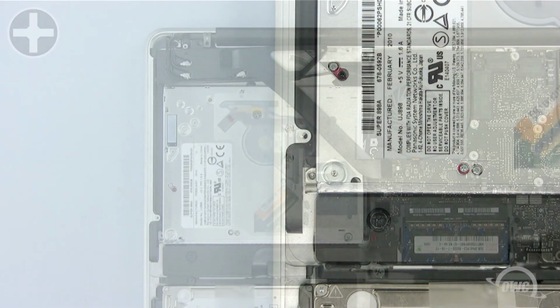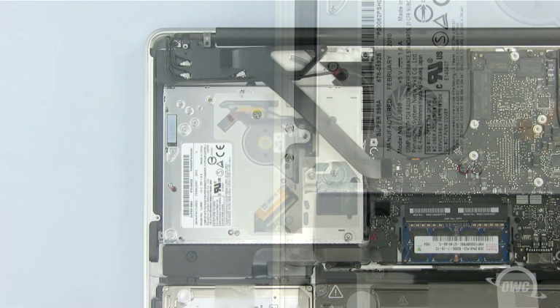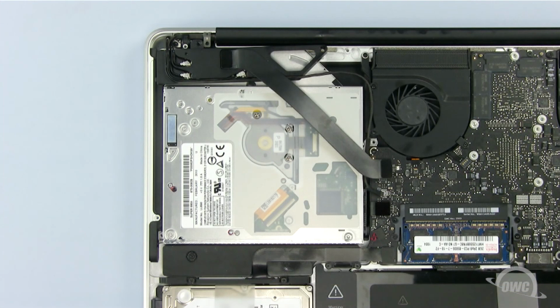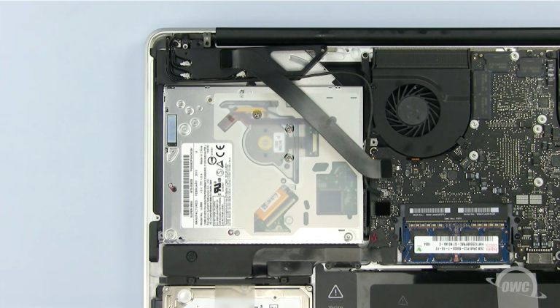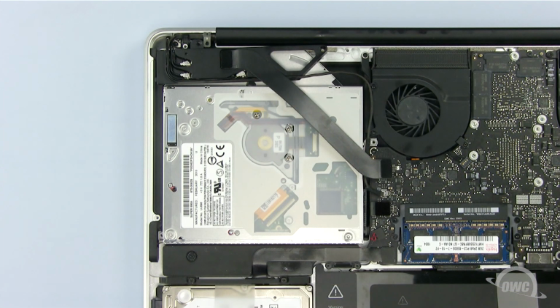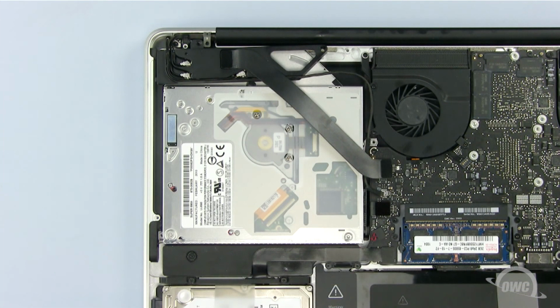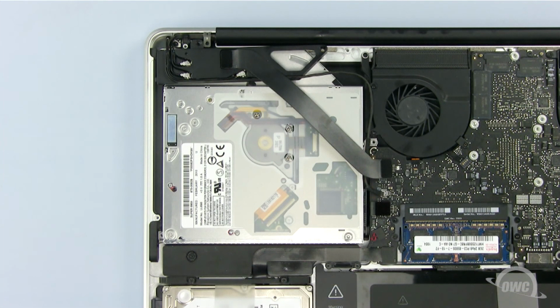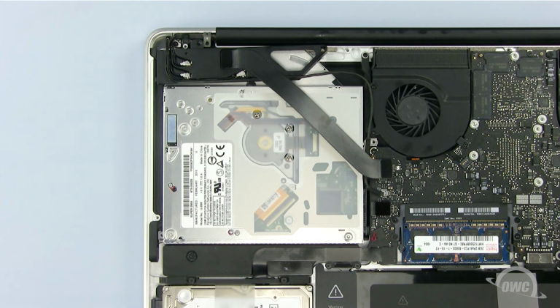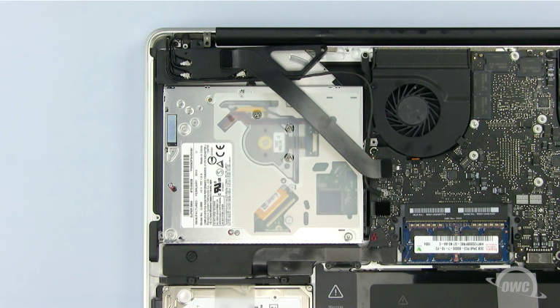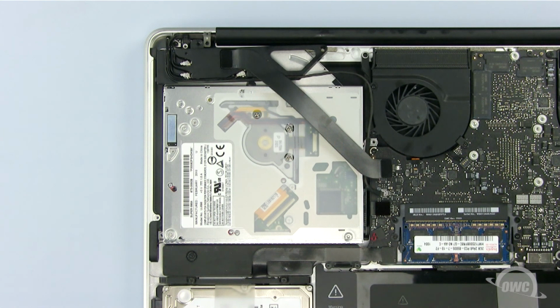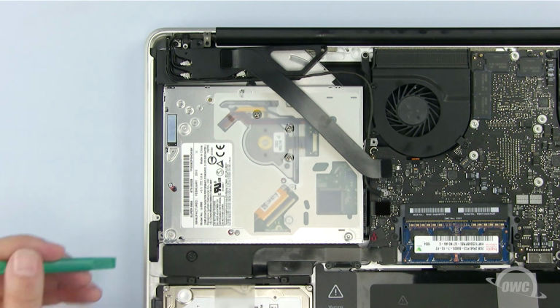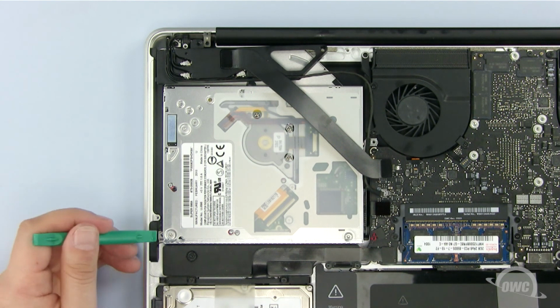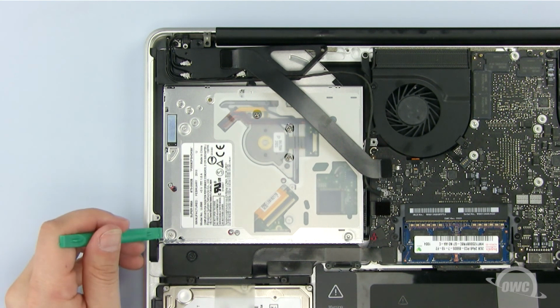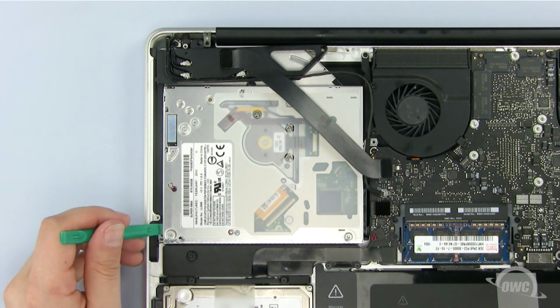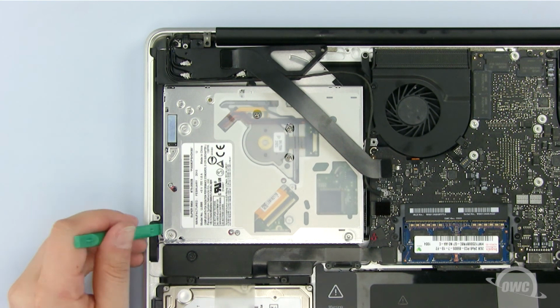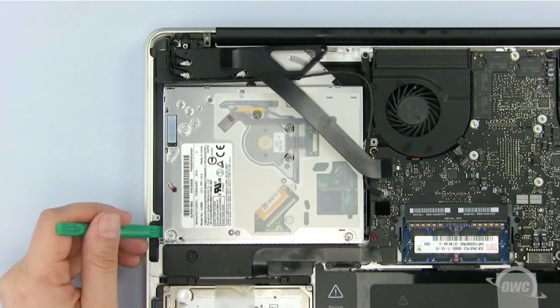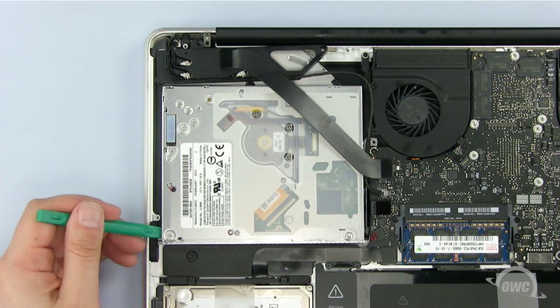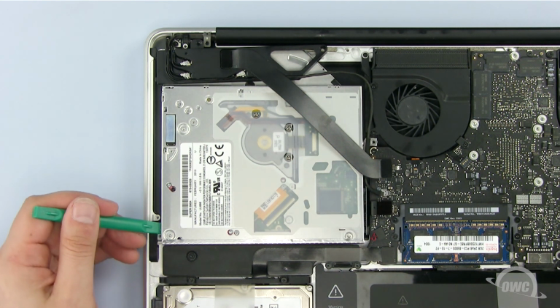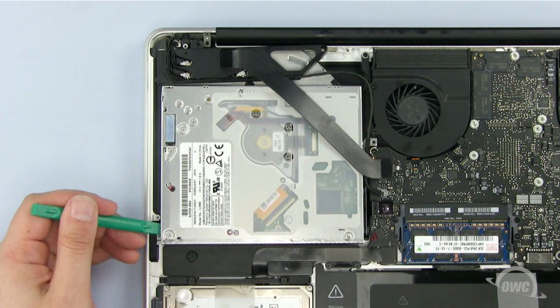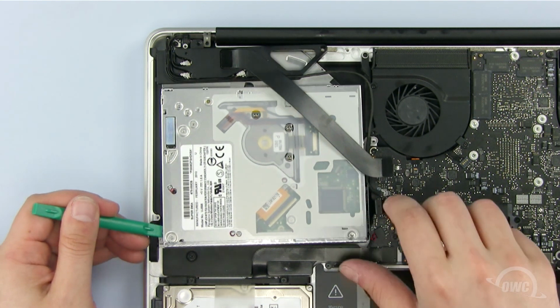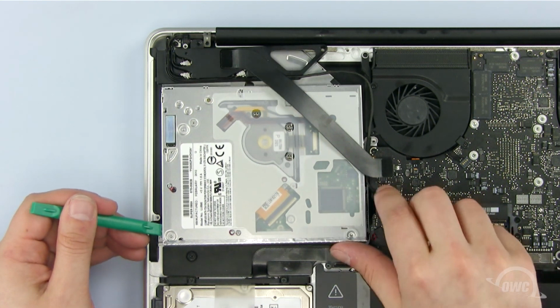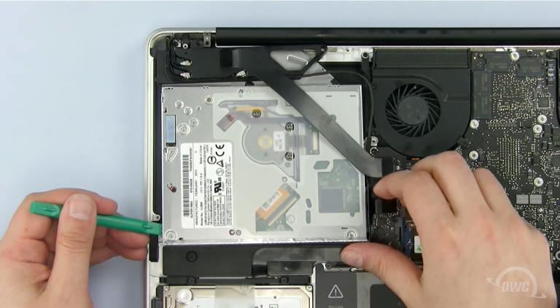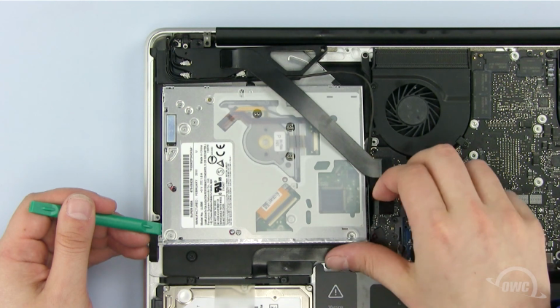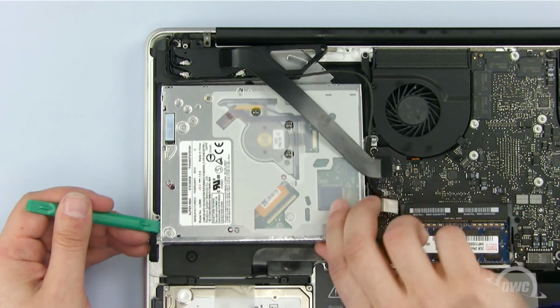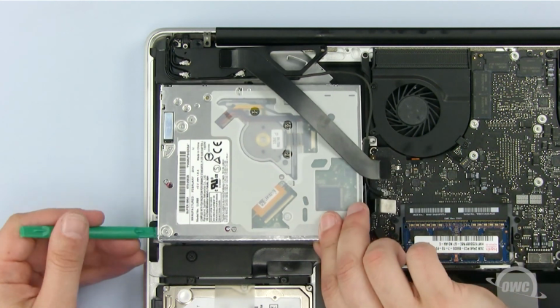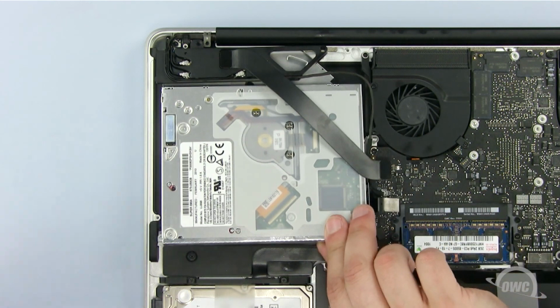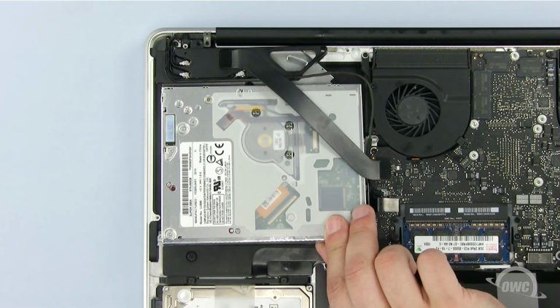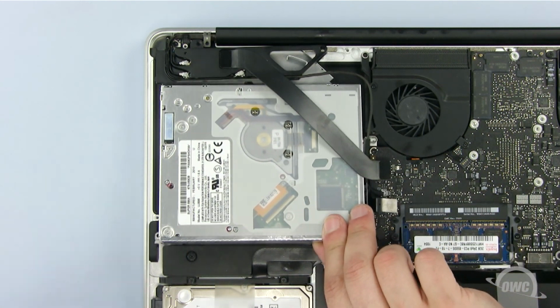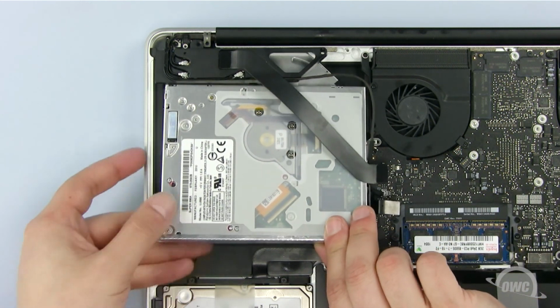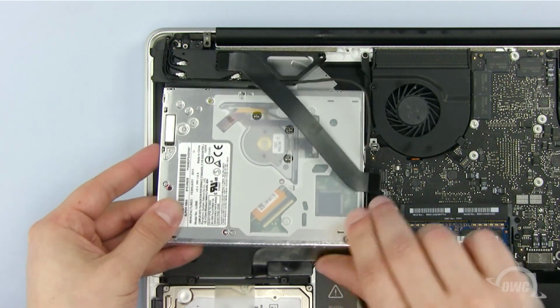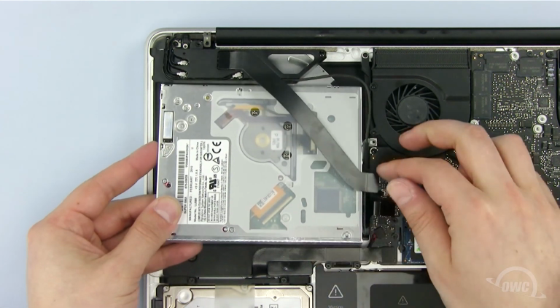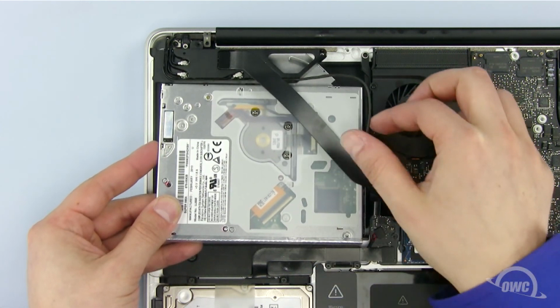To remove the old optical drive, use the nylon pry tool to gently lift one side slightly. Then remove the drive, being careful not to snag onto any of the wires.